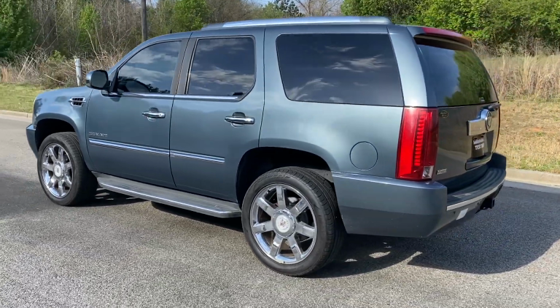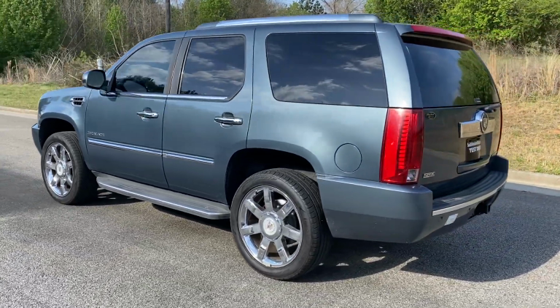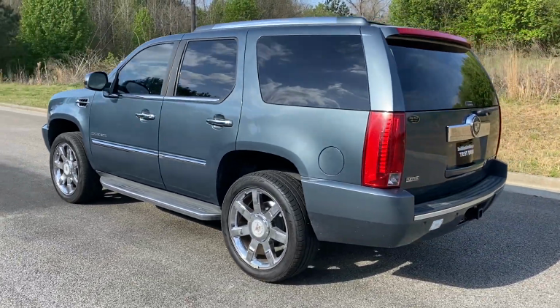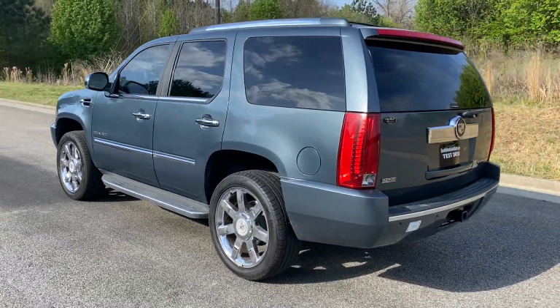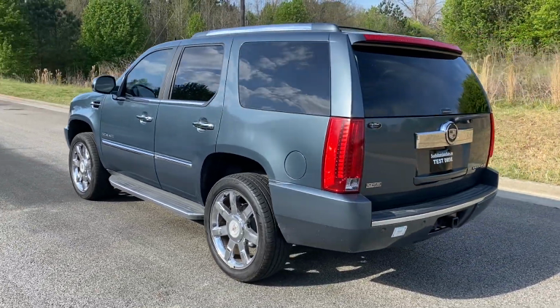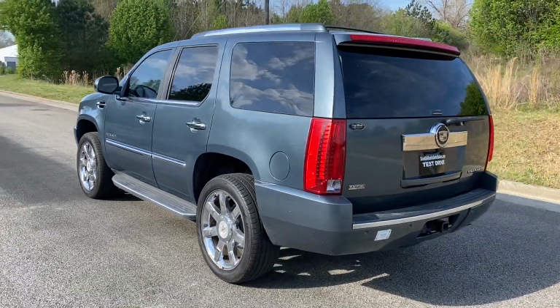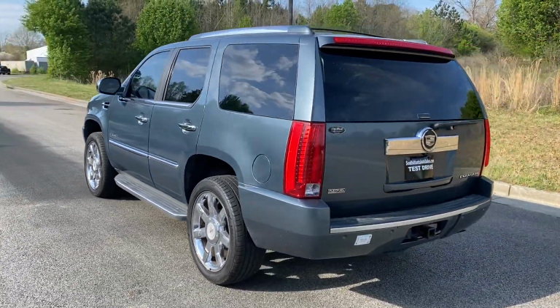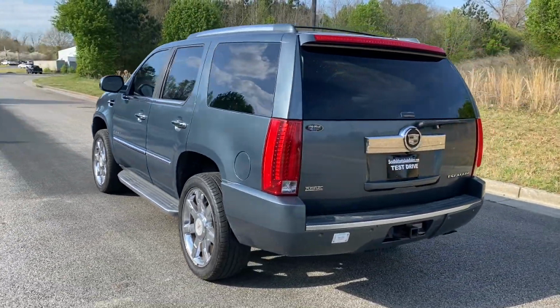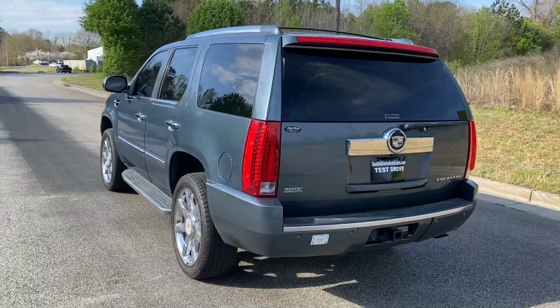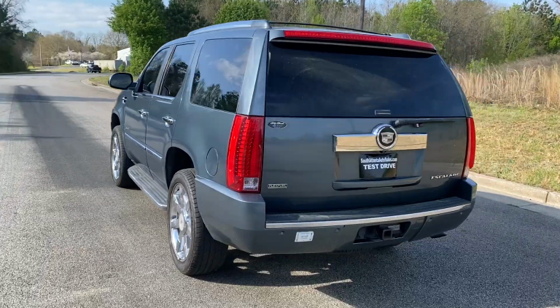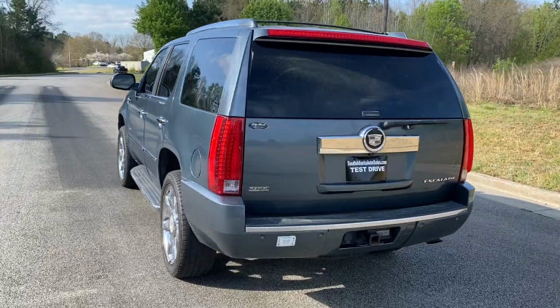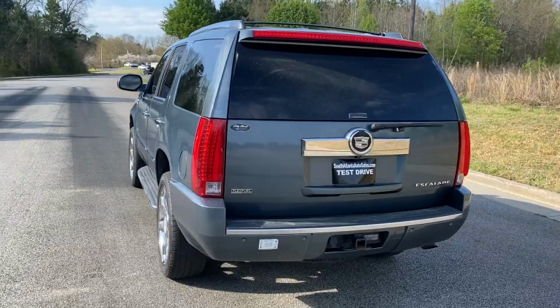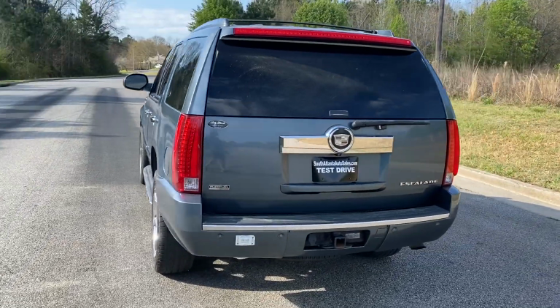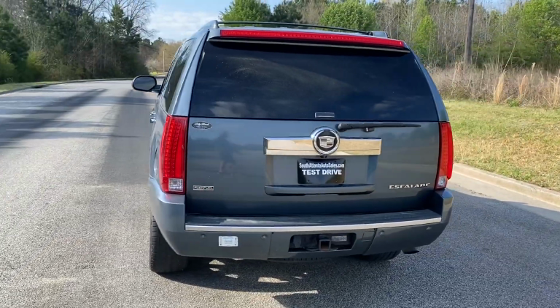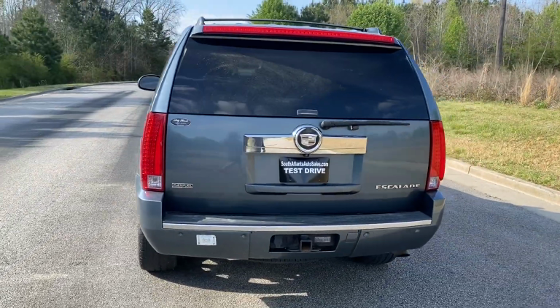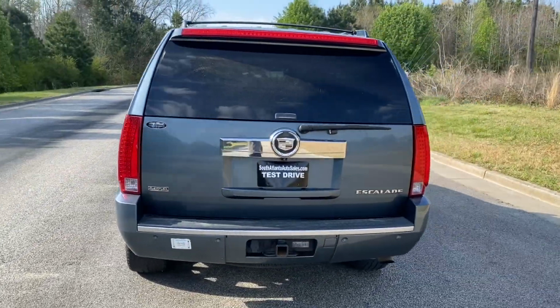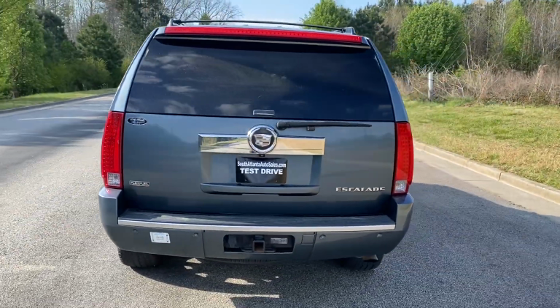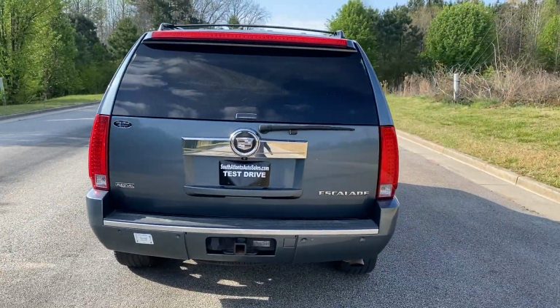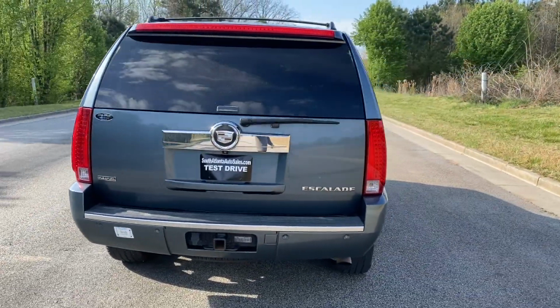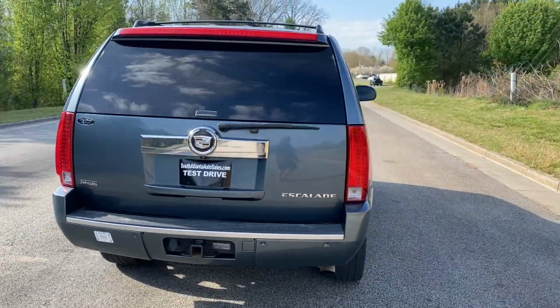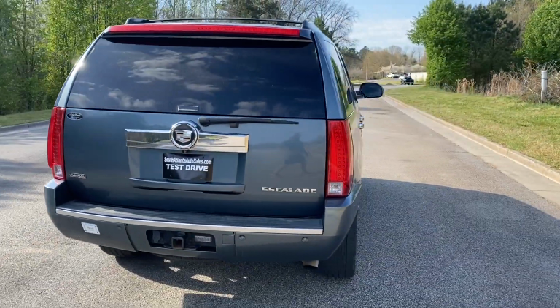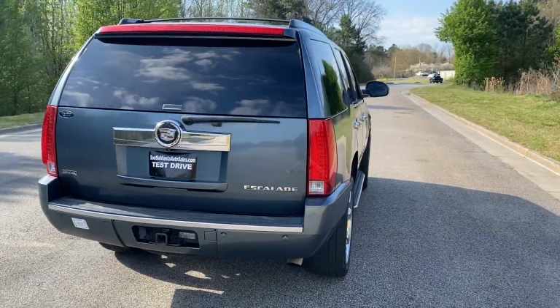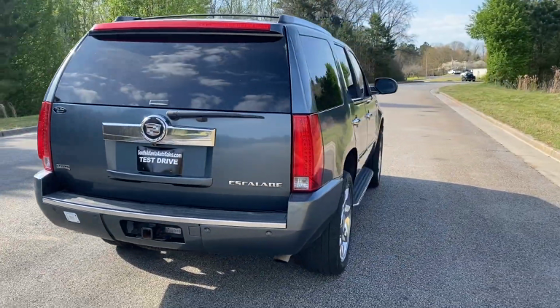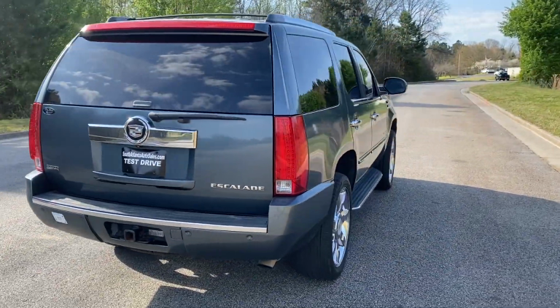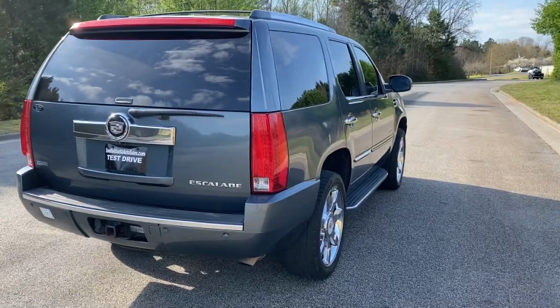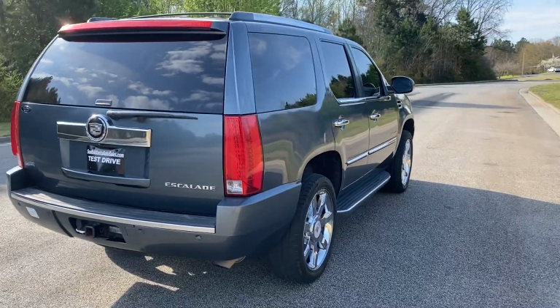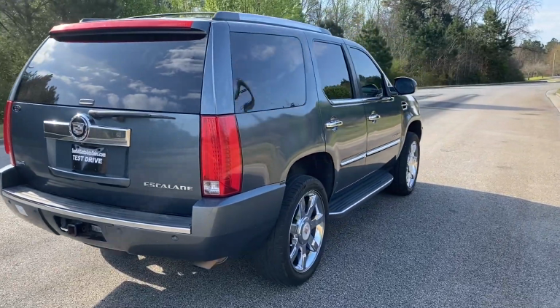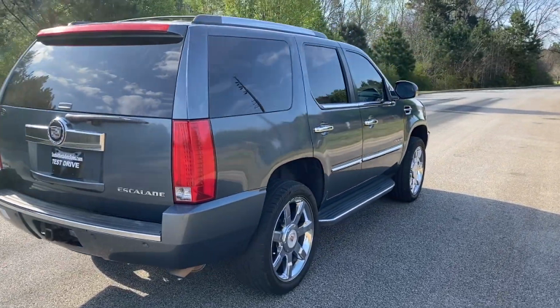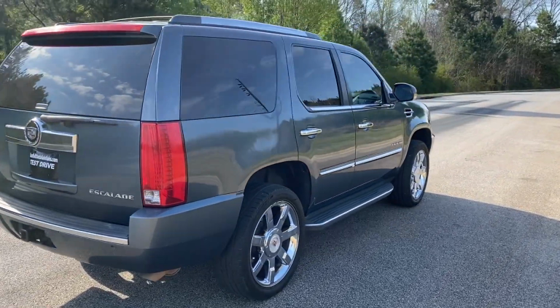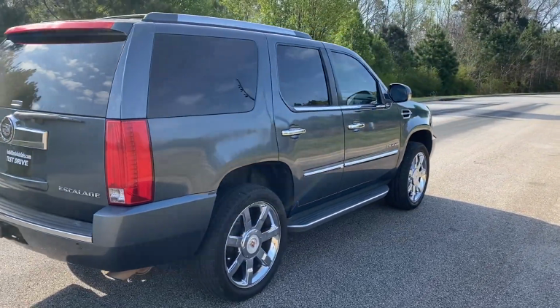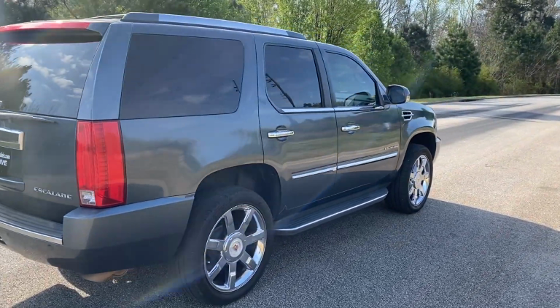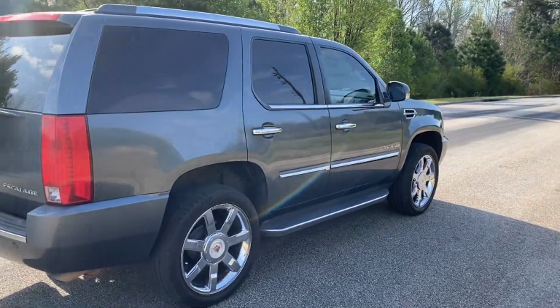Paint's in really good condition. Really nice car. Drives really well. Very clean on the inside. So we're going to go ahead and finish up this walk around, show you the inside, and do a quick test drive.